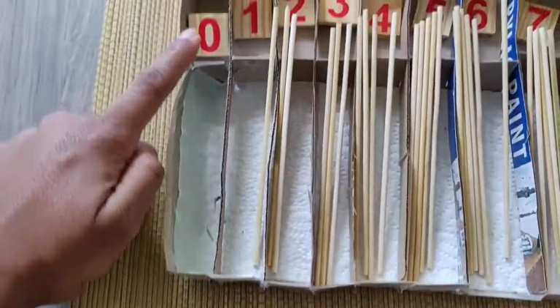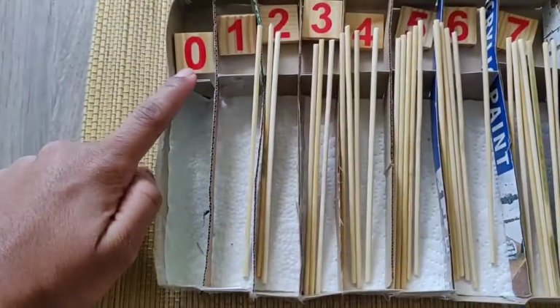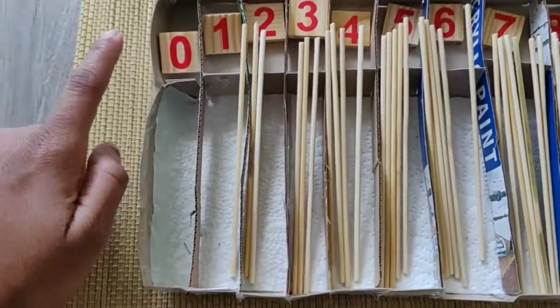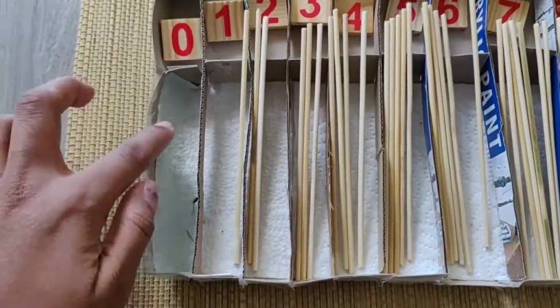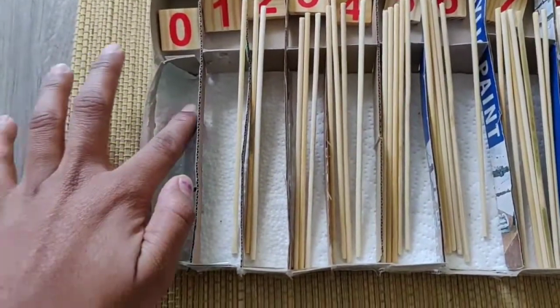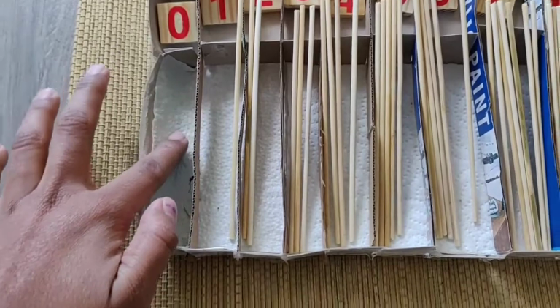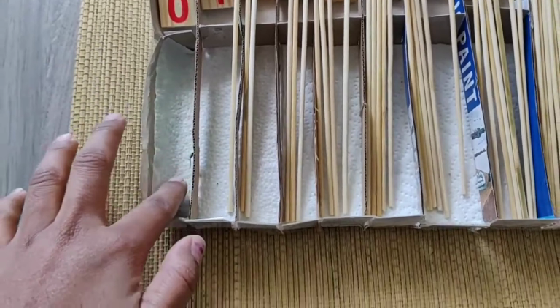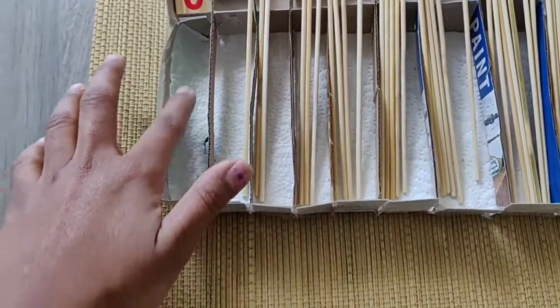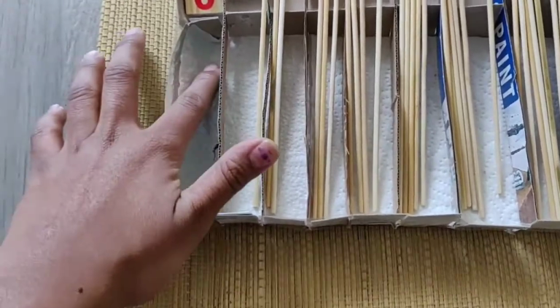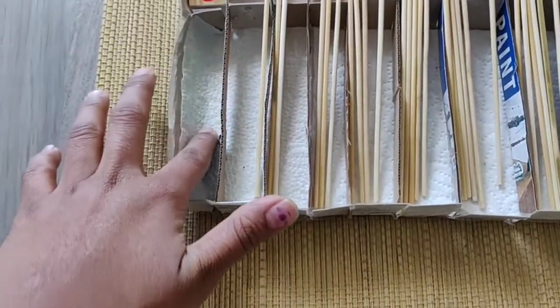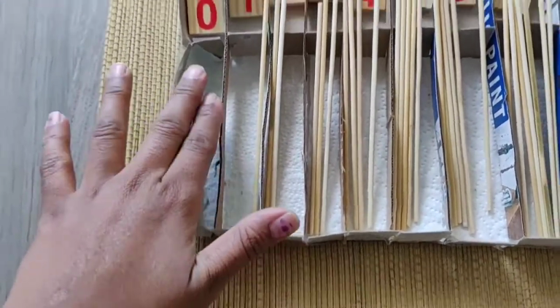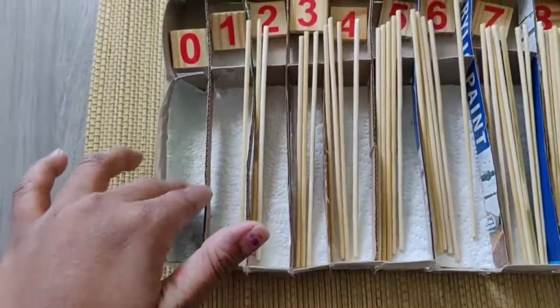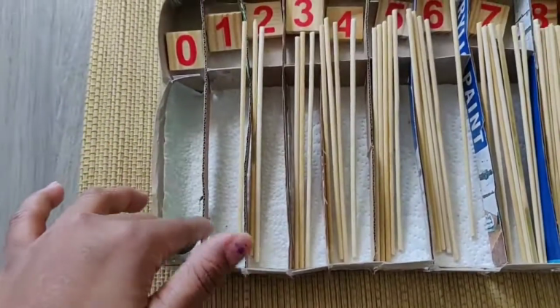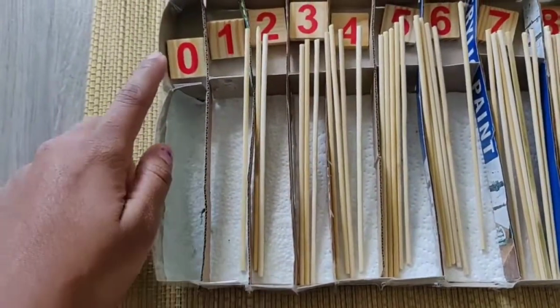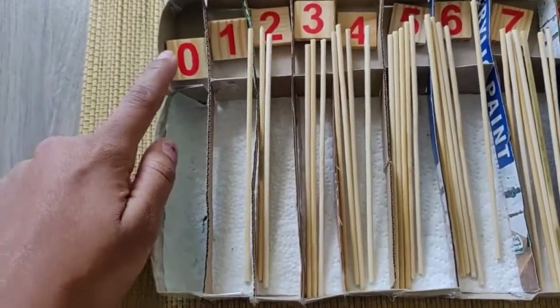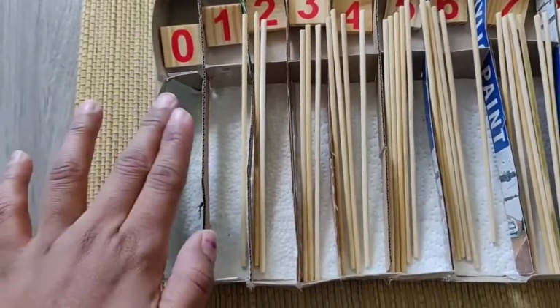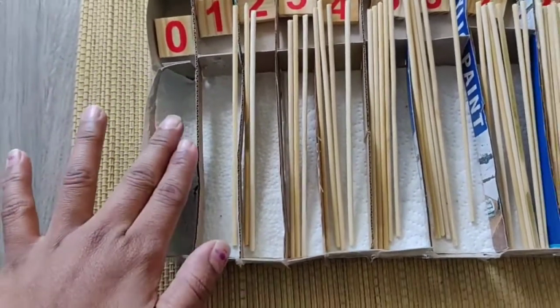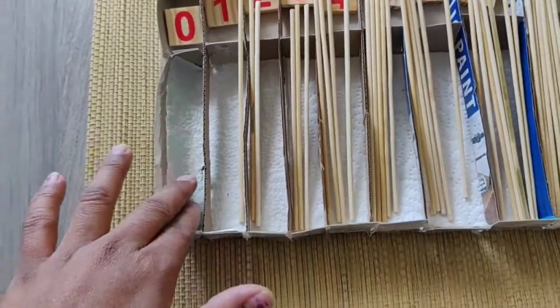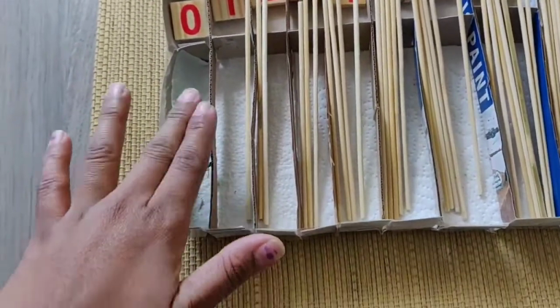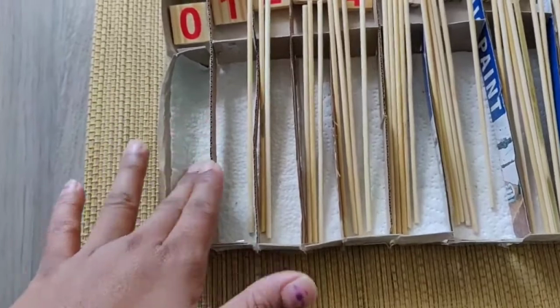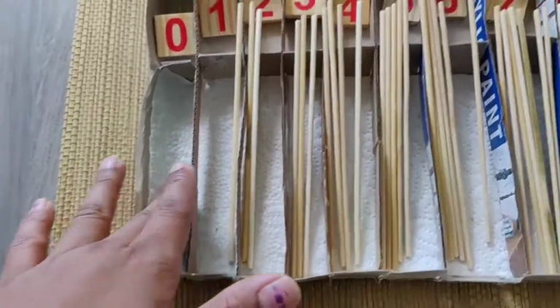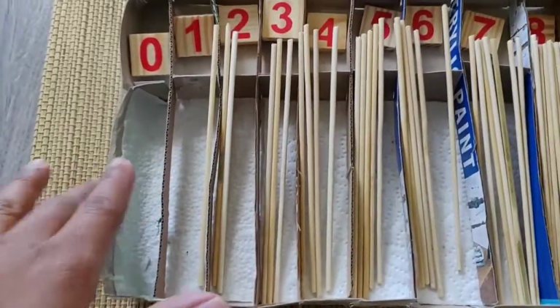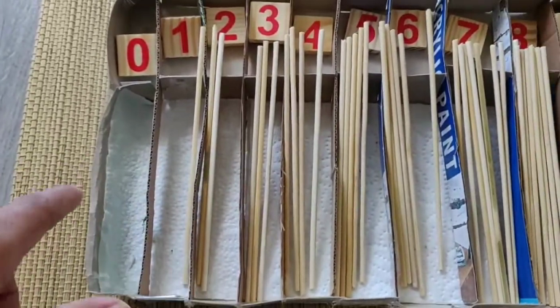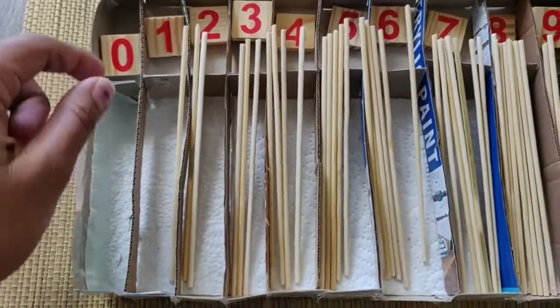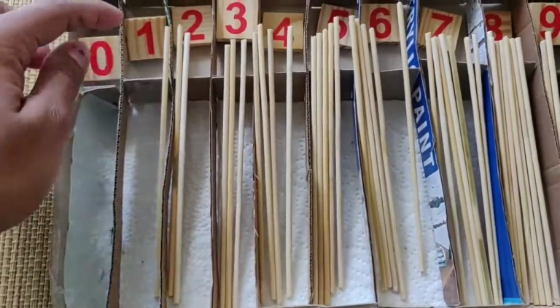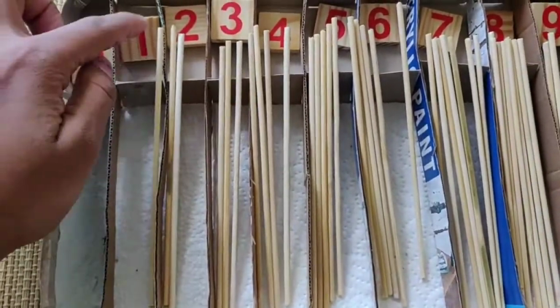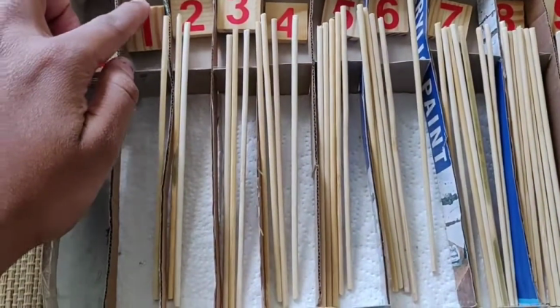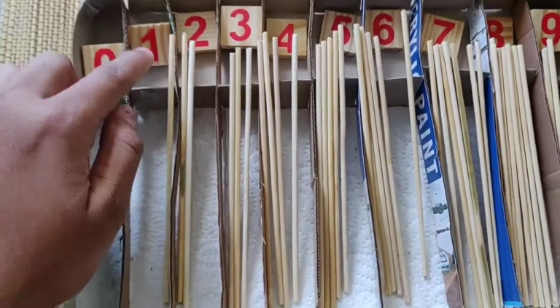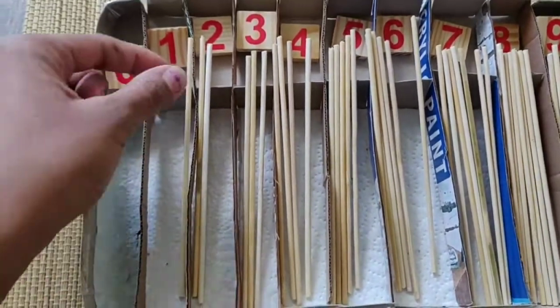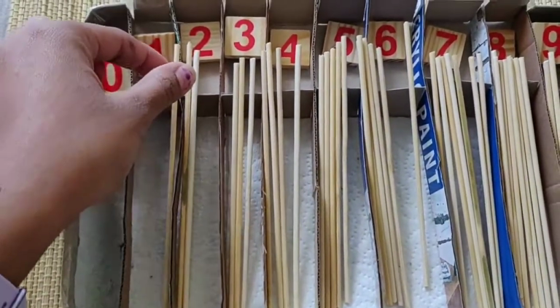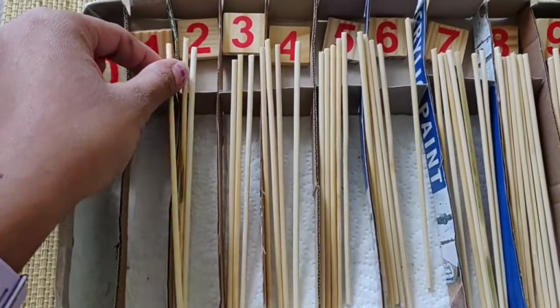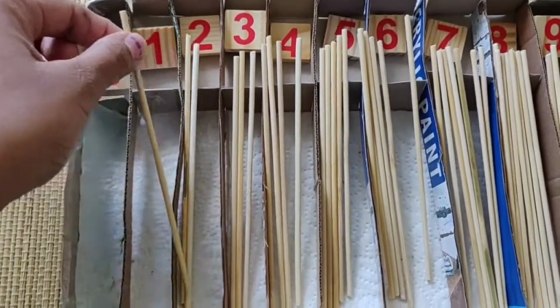First, it is 0. Zero is empty. 1 is only 1 stick.